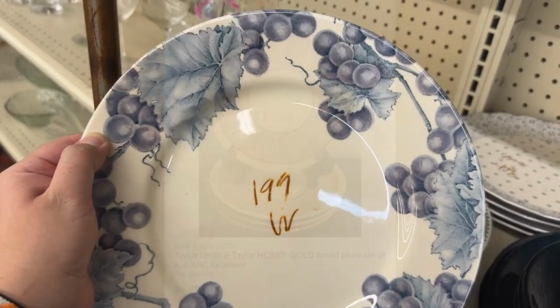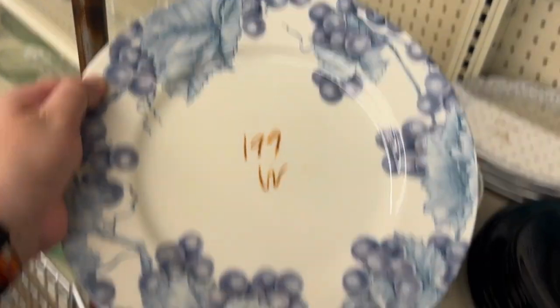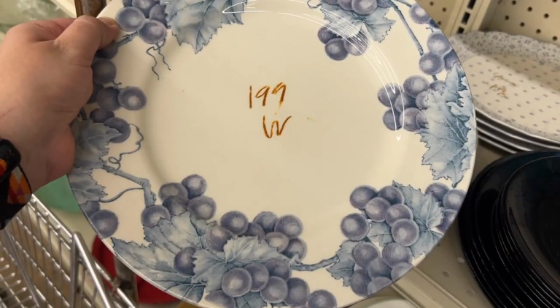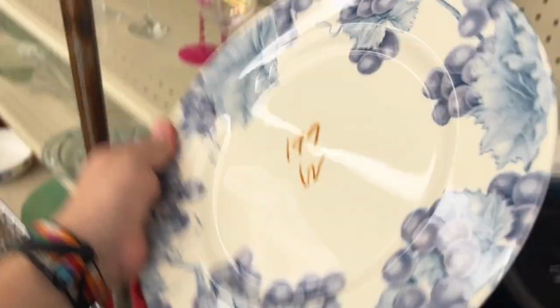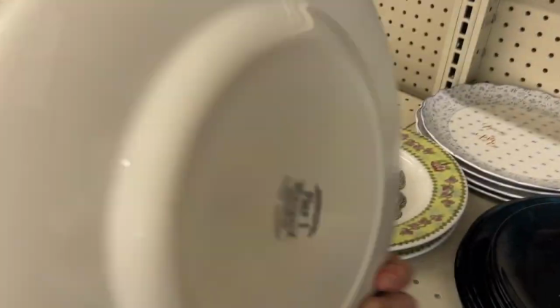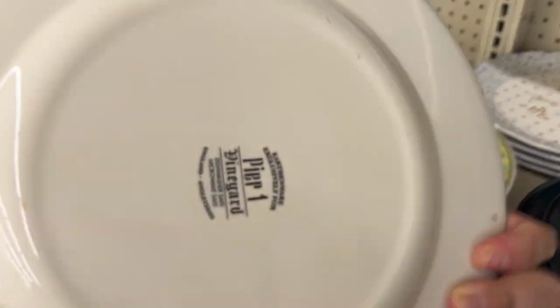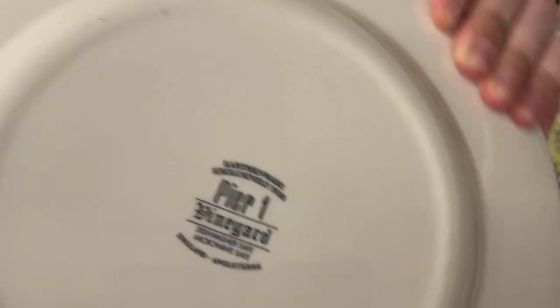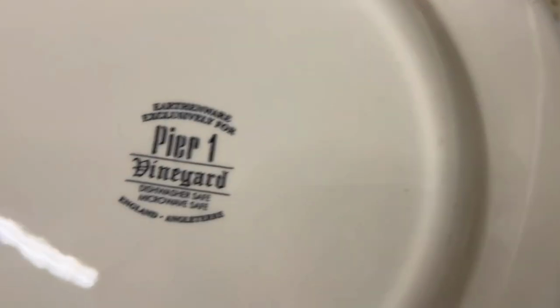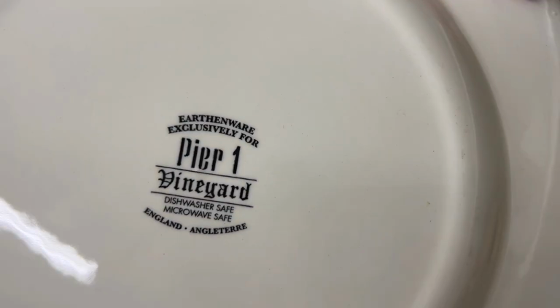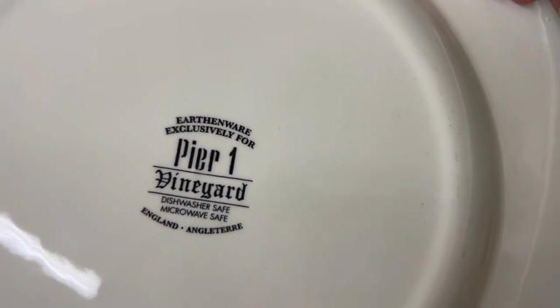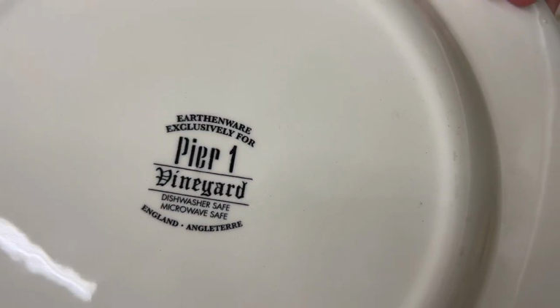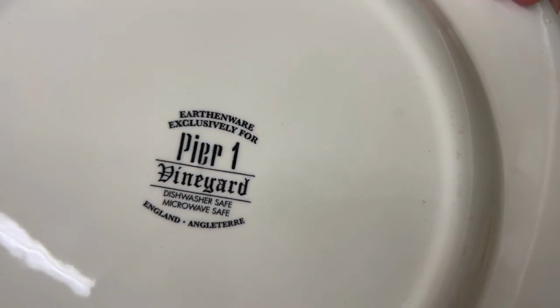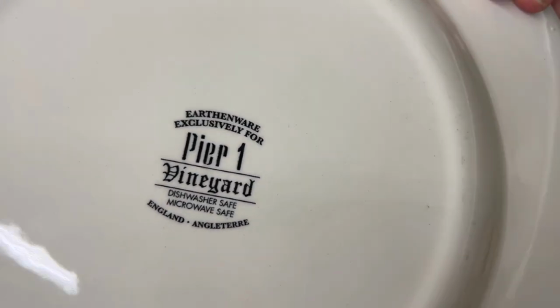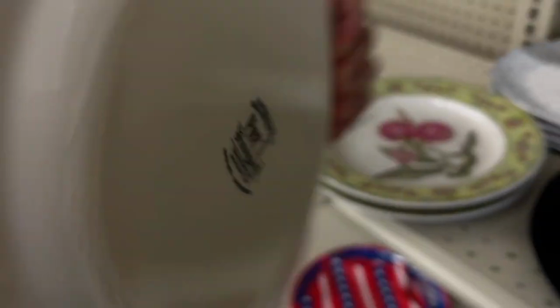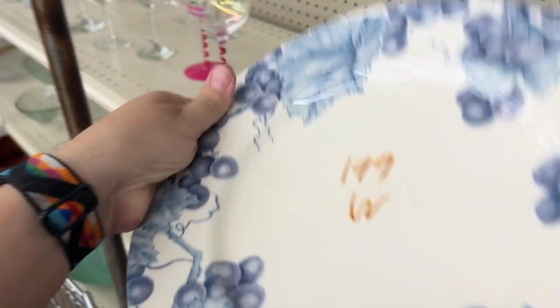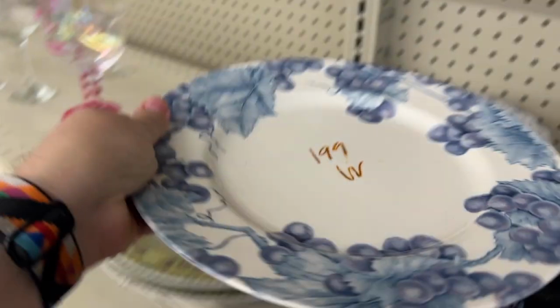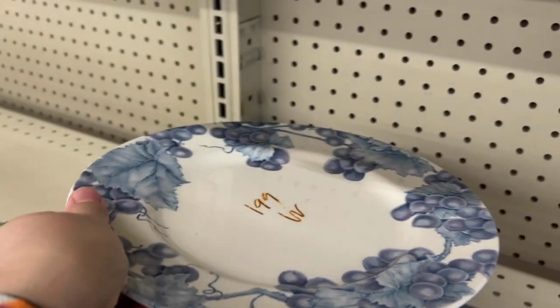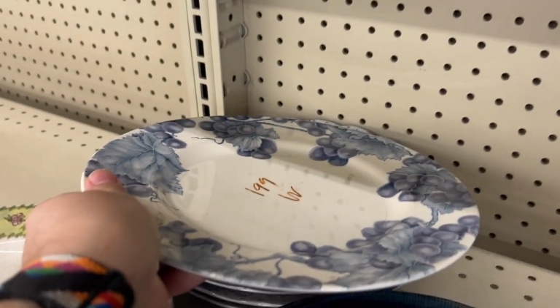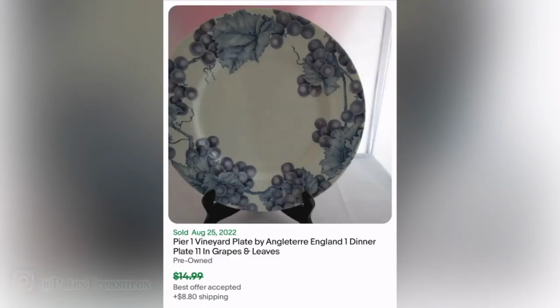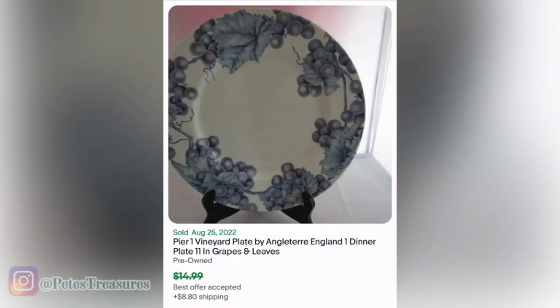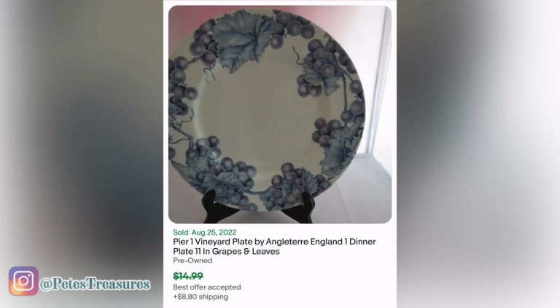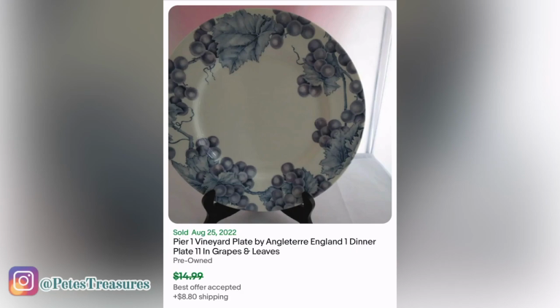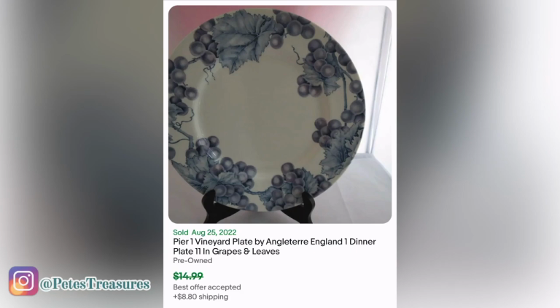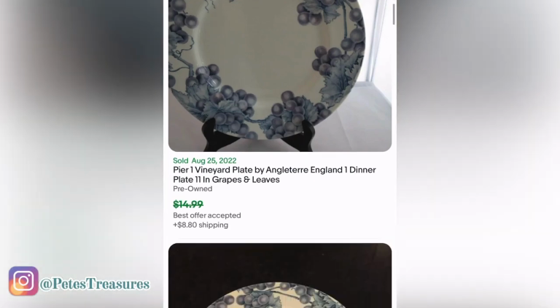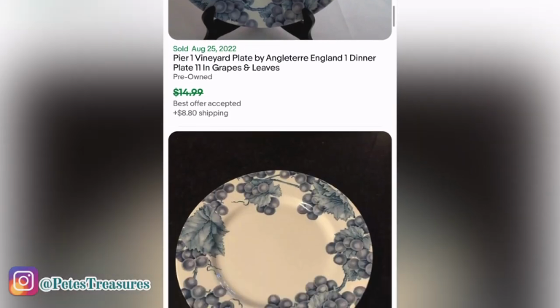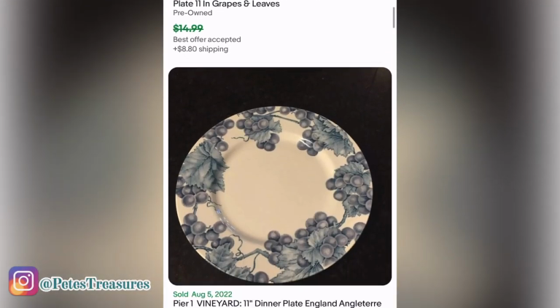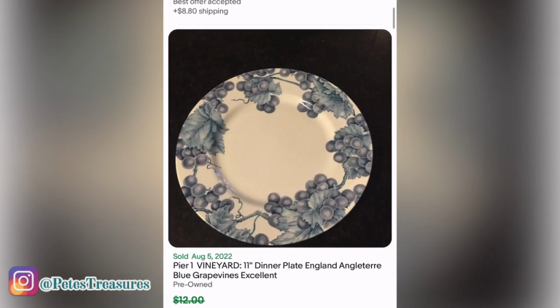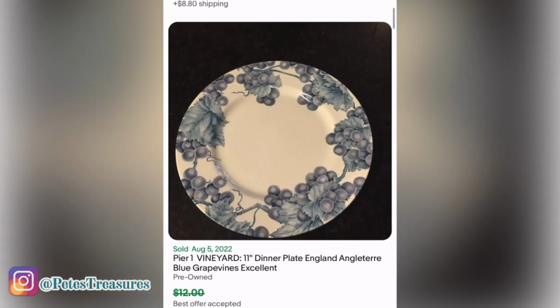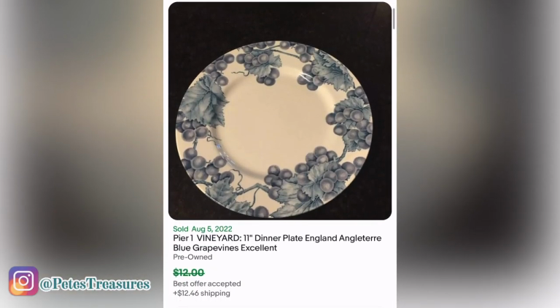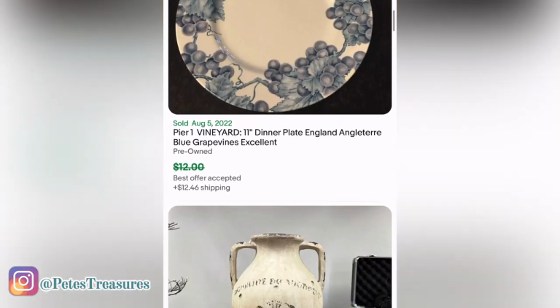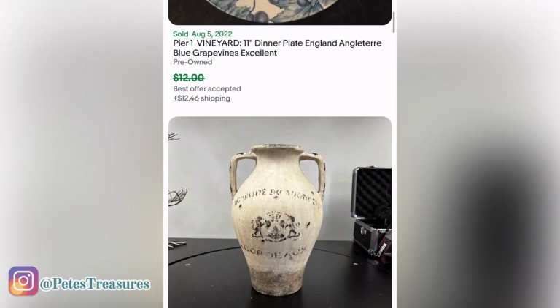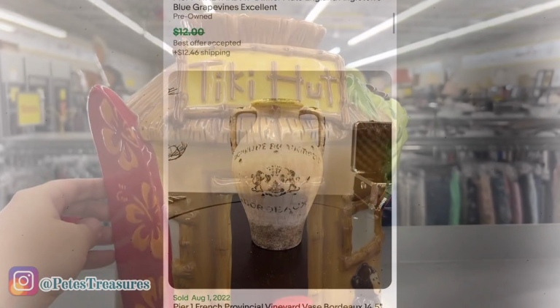This was a dollar ninety-nine and it was Pier One, the Vineyard pattern. We do pick up a lot of Pier One but we've kind of slowed down a little bit. I didn't find this pattern particularly worth it, but it's beautiful.